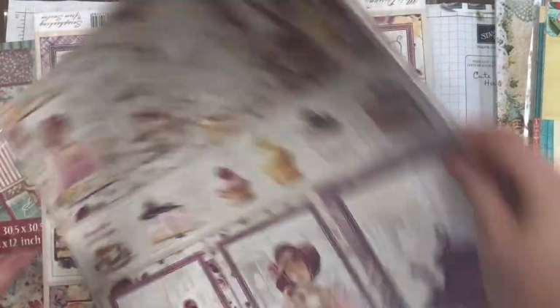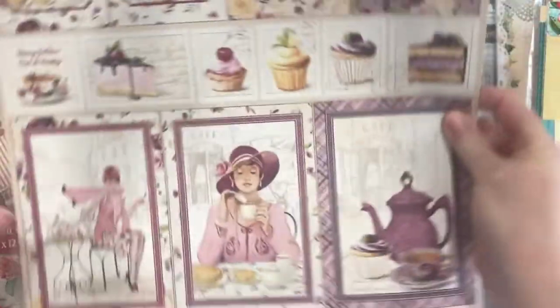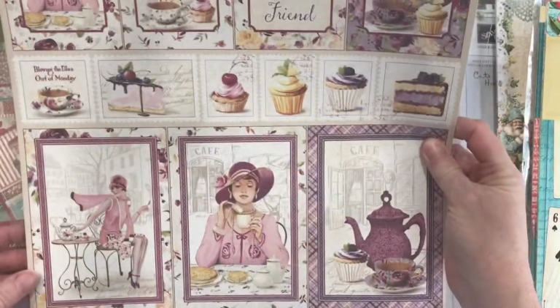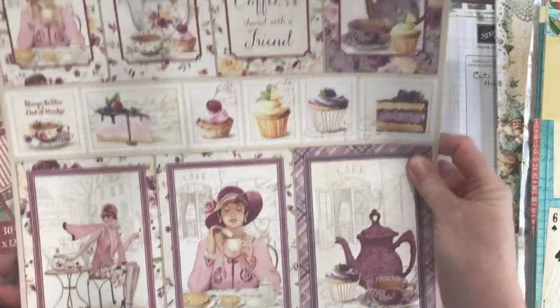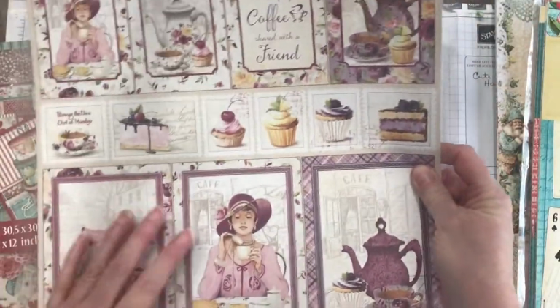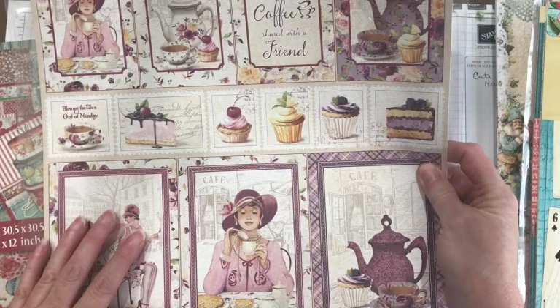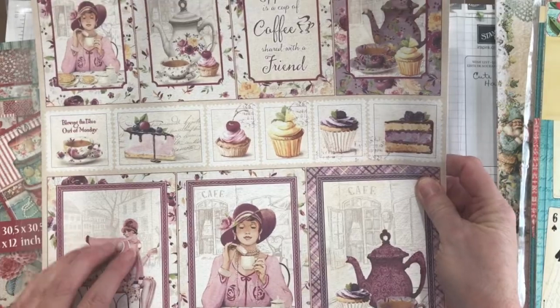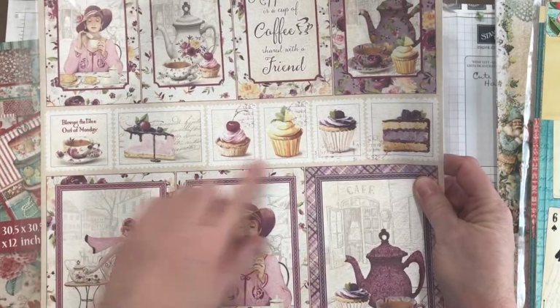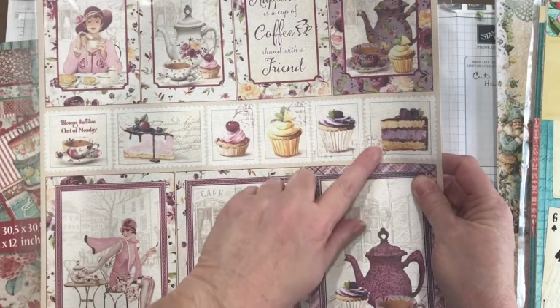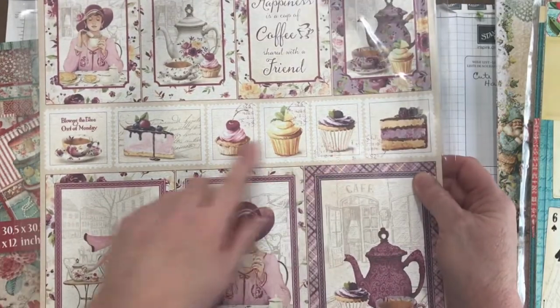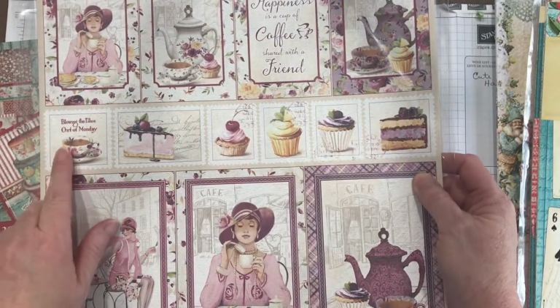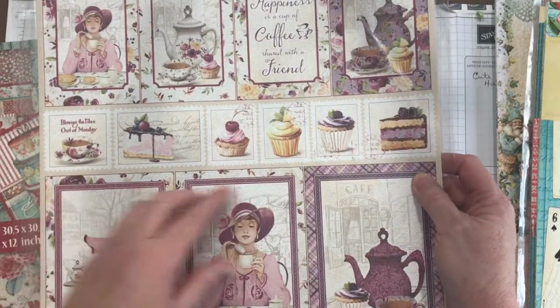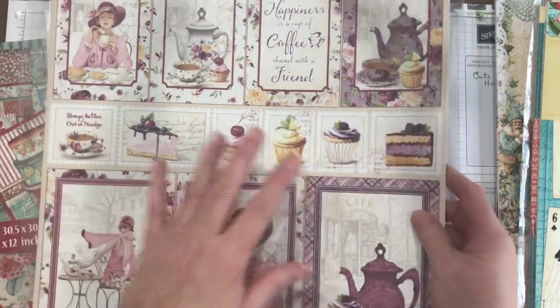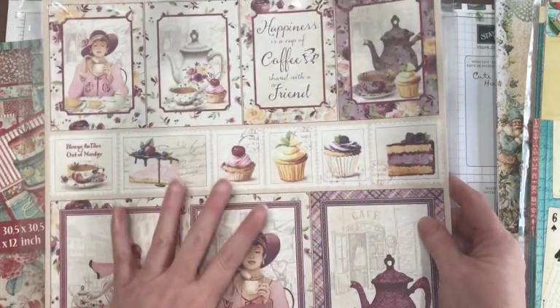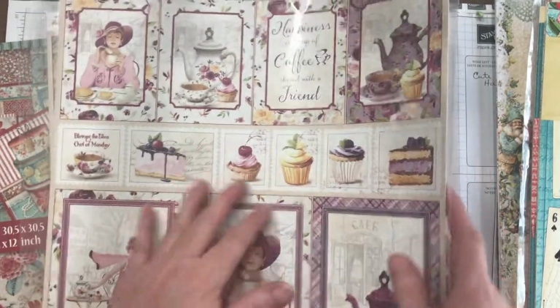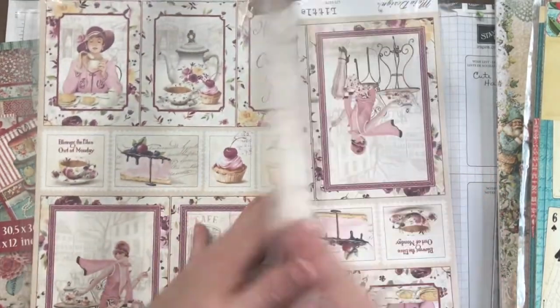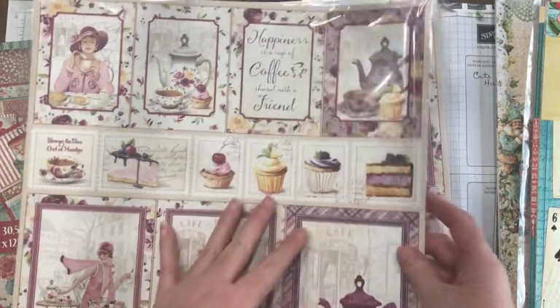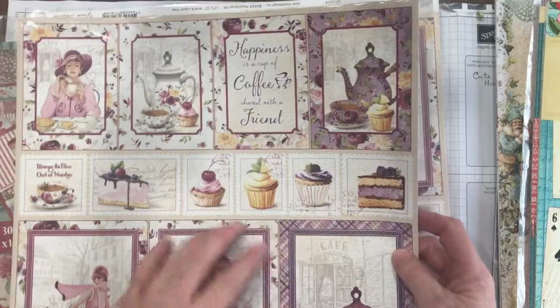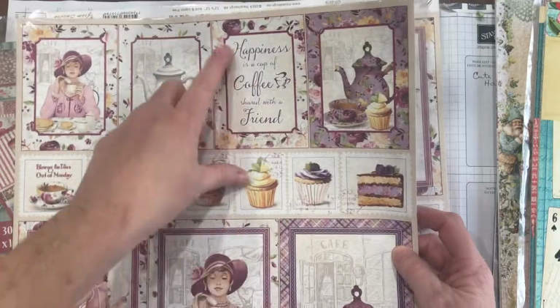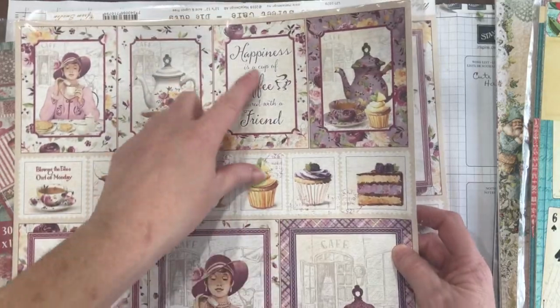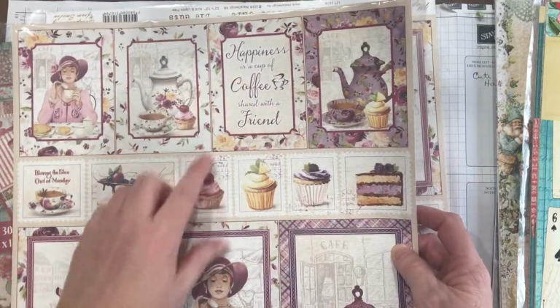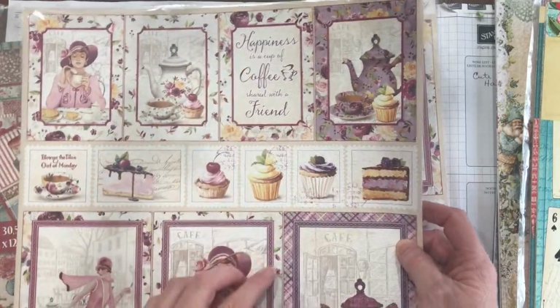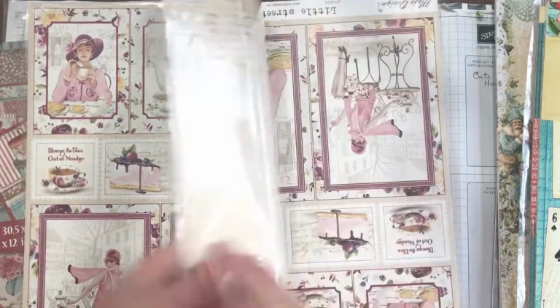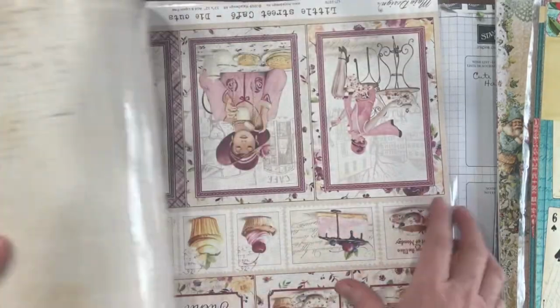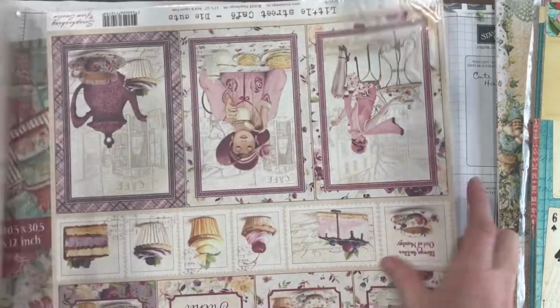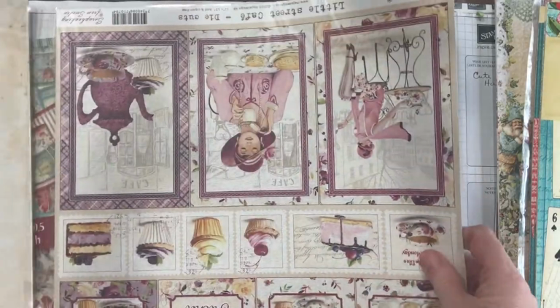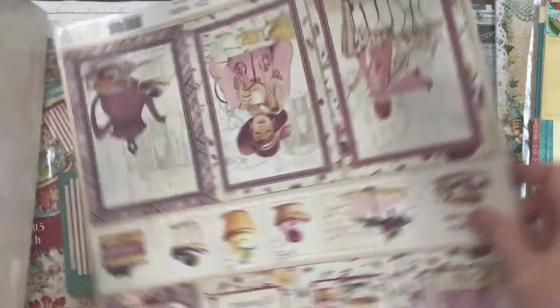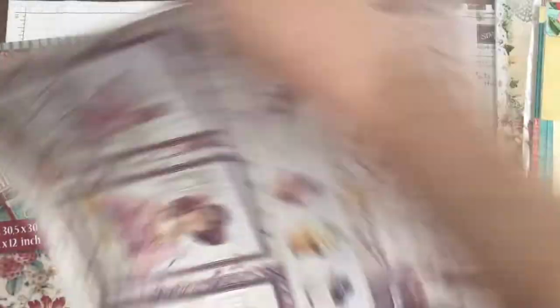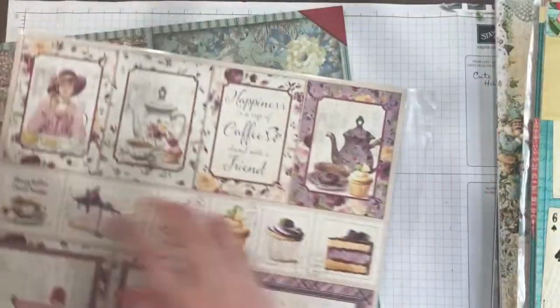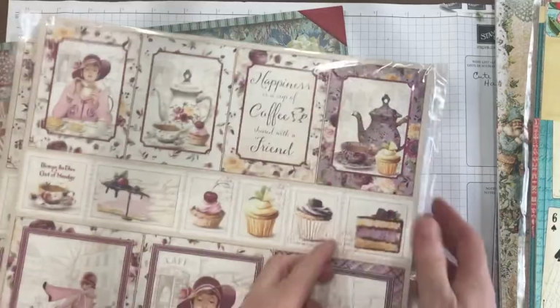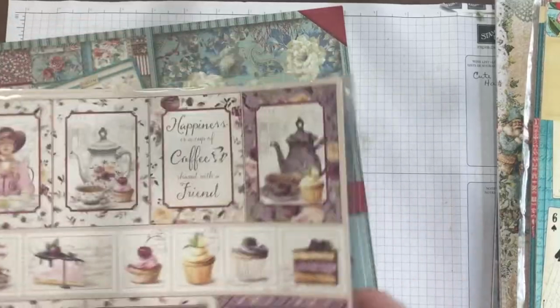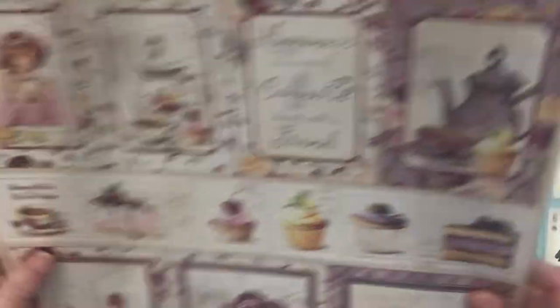This is Maja Designs' Little Street Cafe. These would be lovely in a tea journal or coffee journal — 'Happiness is a cup of coffee shared with a friend.' My sister and I share coffee online almost every morning.